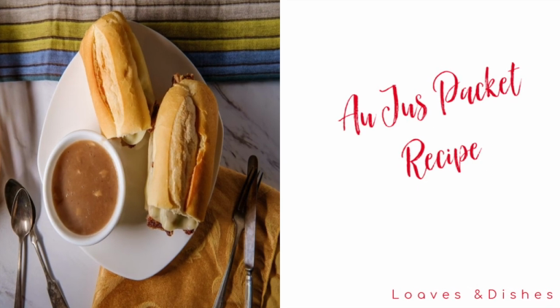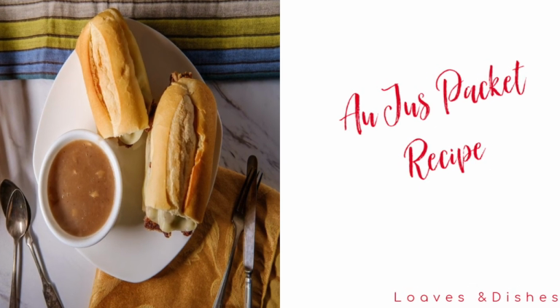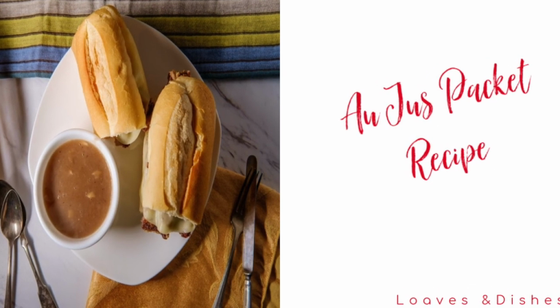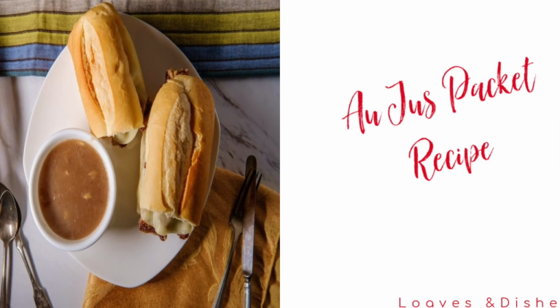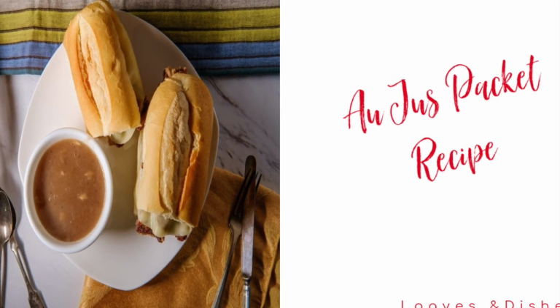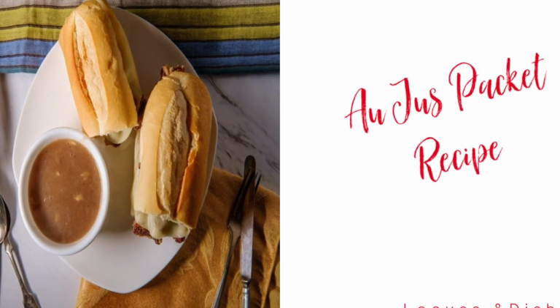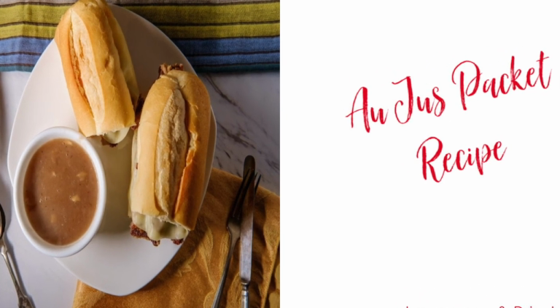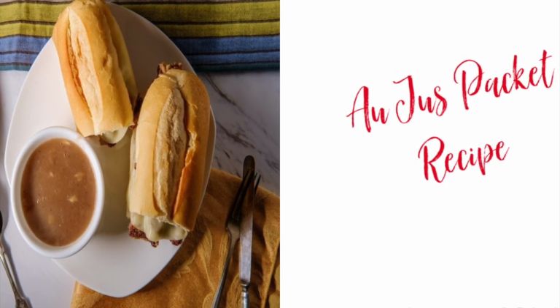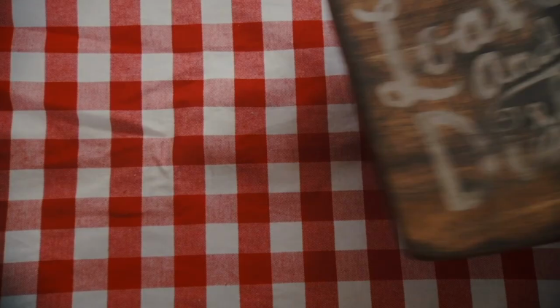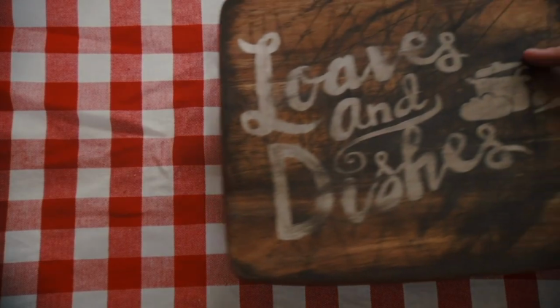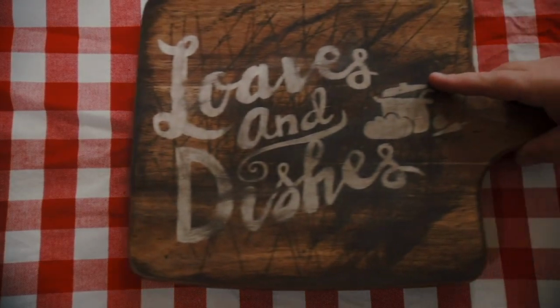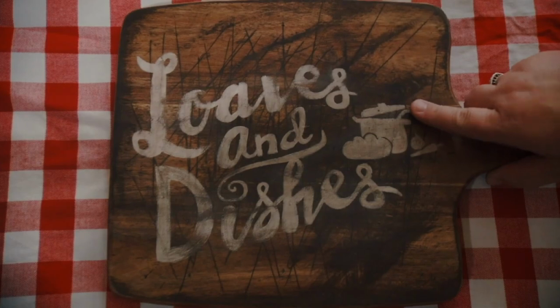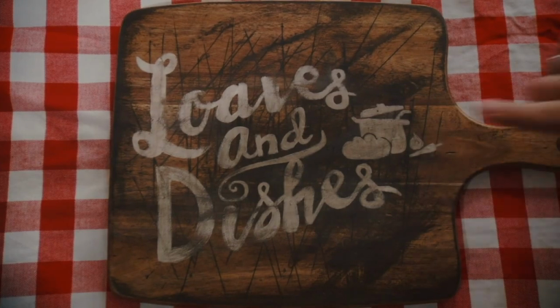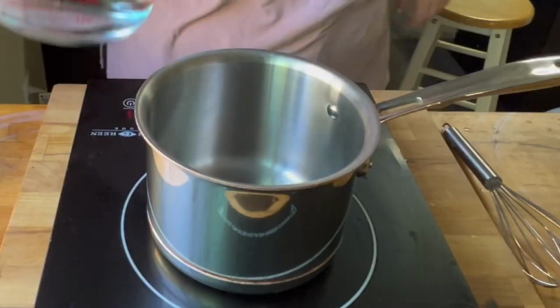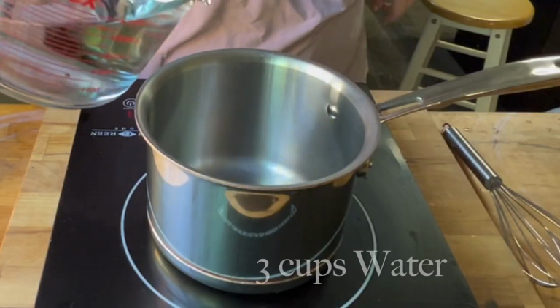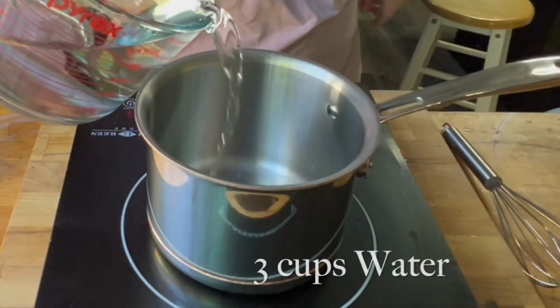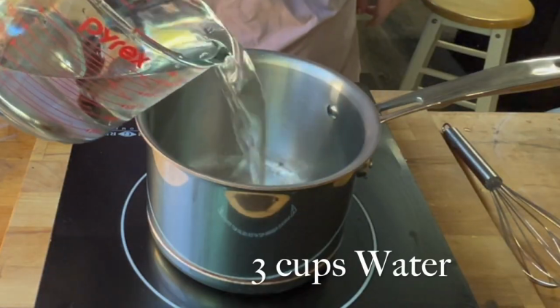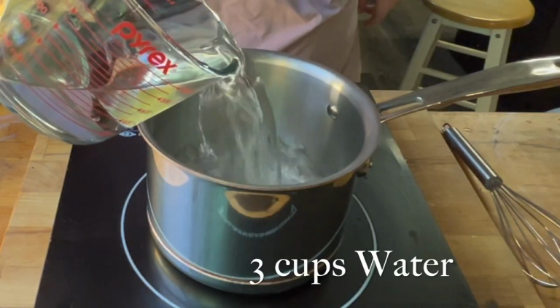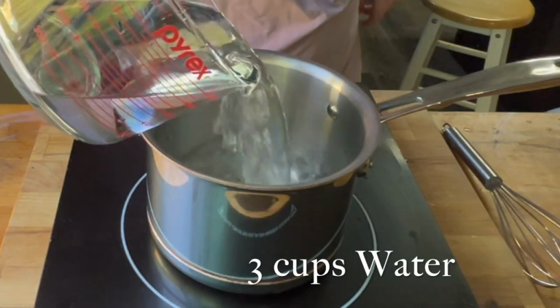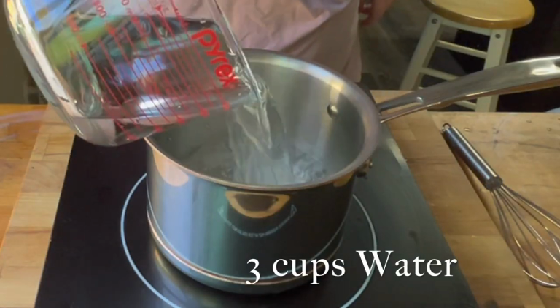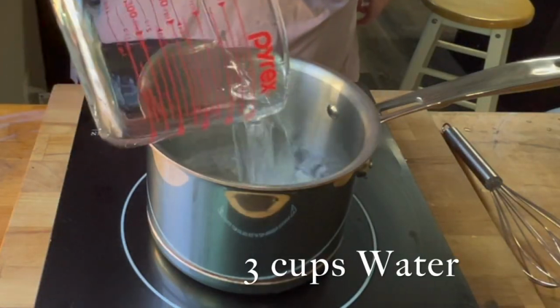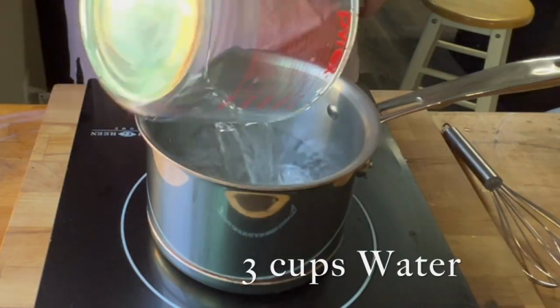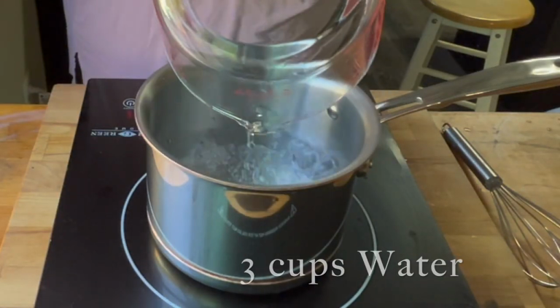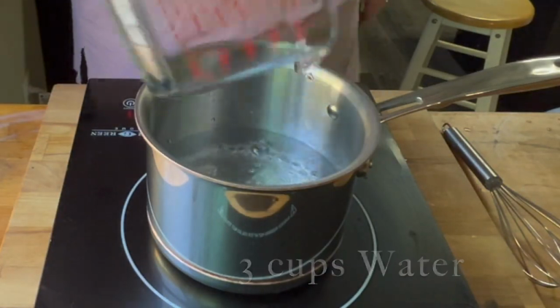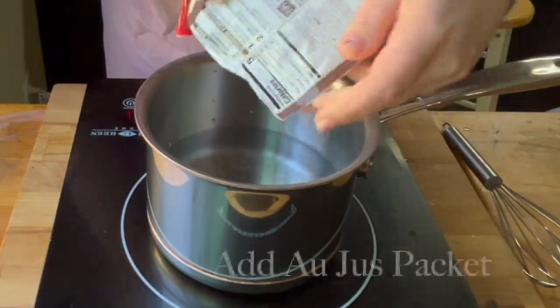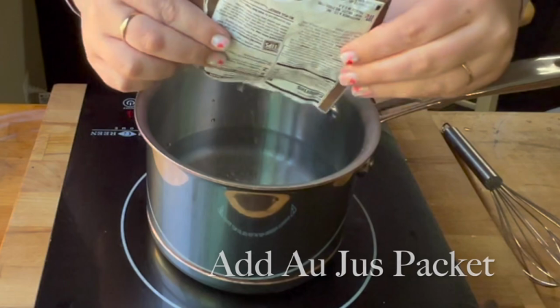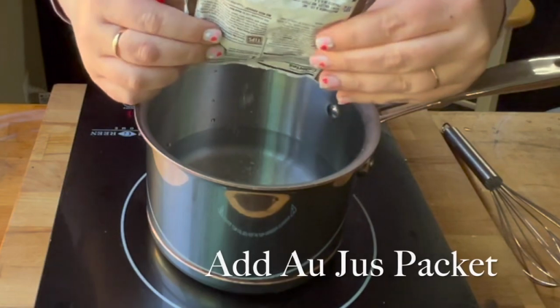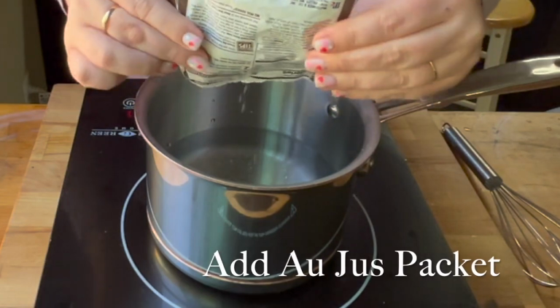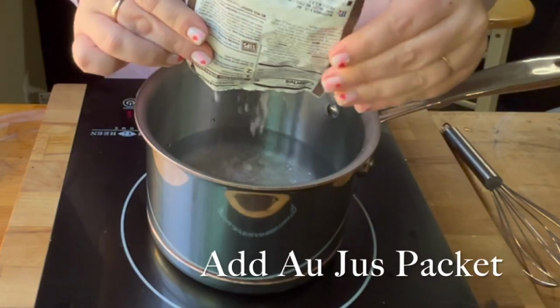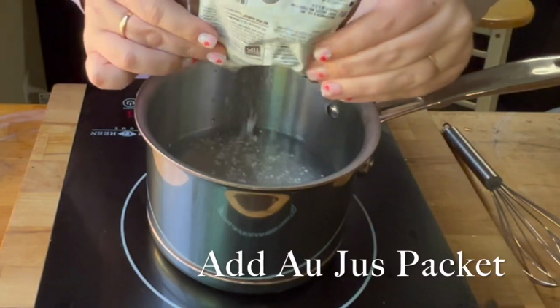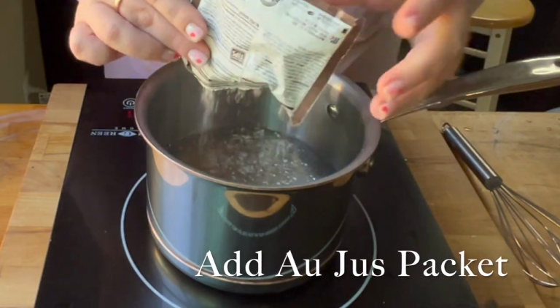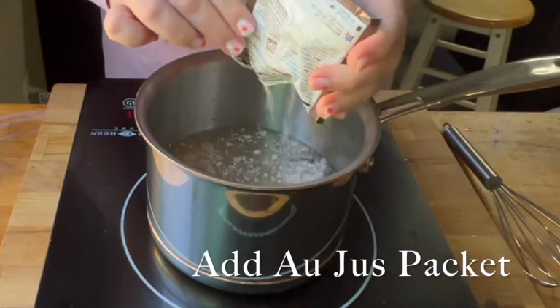Hey, it's Sarah with Loaves and Dishes, and today I'm going to be showing you how to make au jus with the McCormick packet seasoning. So in a pot, you're going to add three cups of water, and you're going to add your au jus packet.